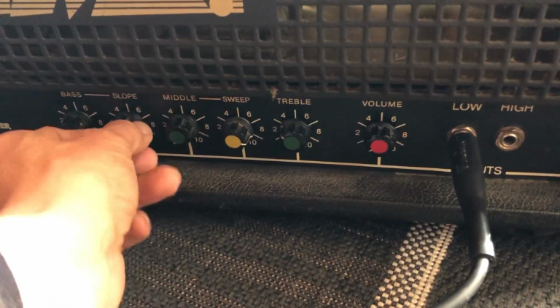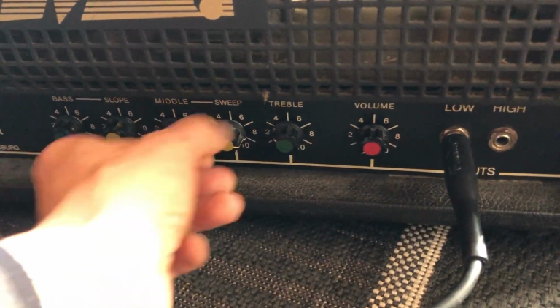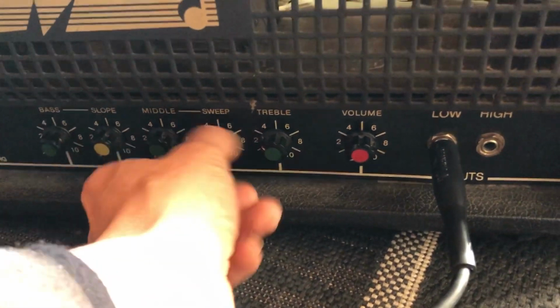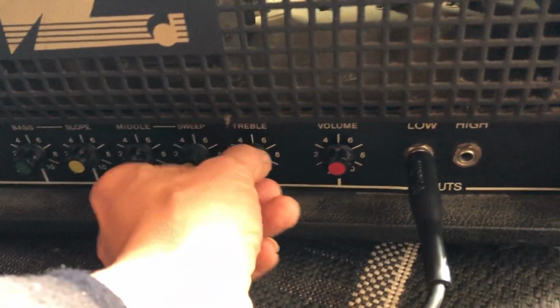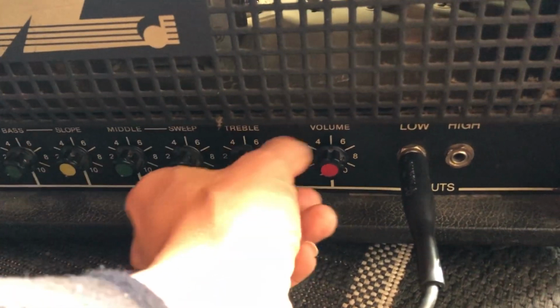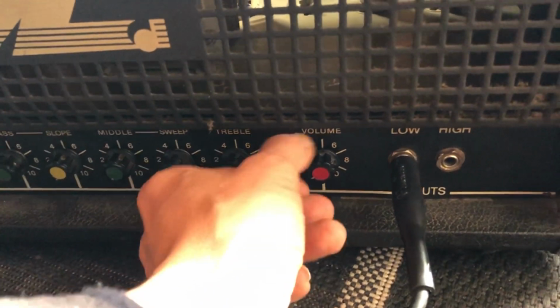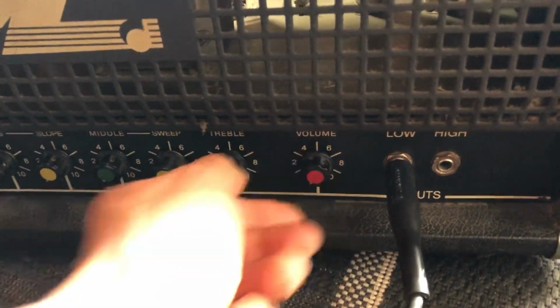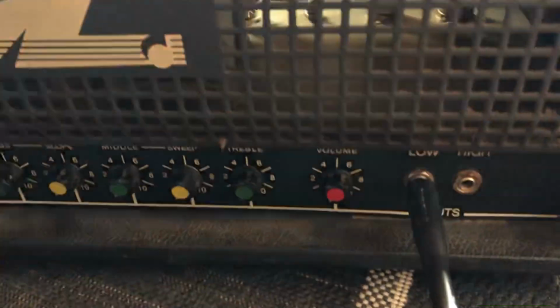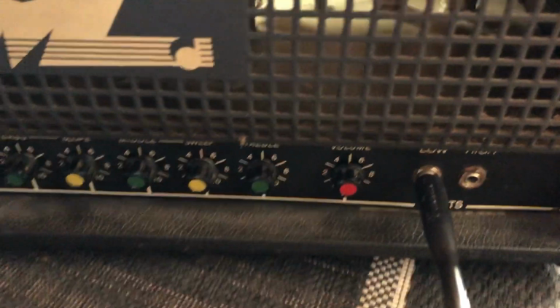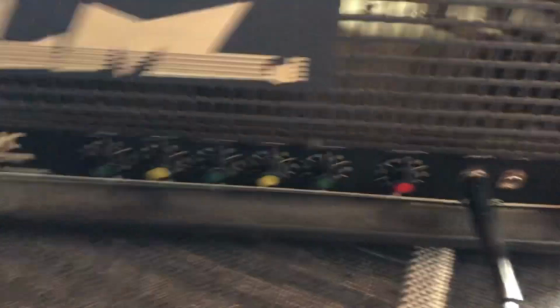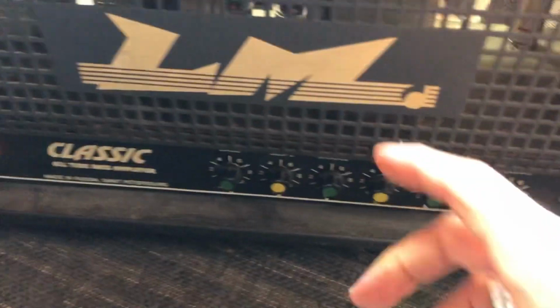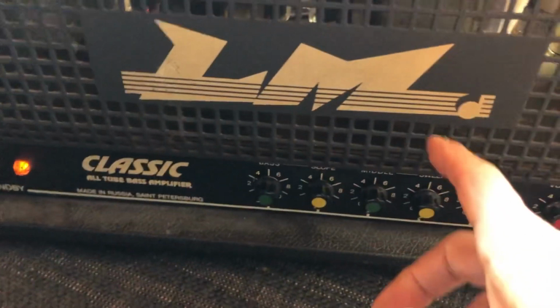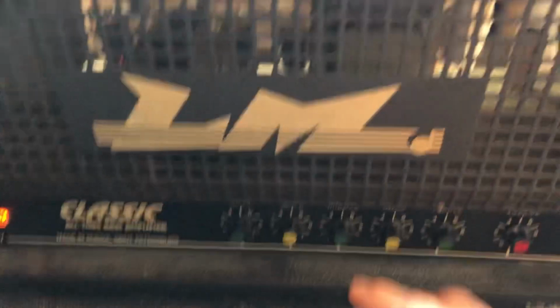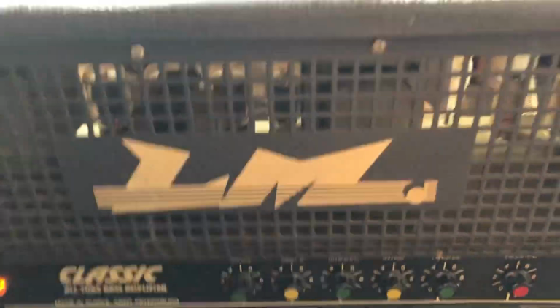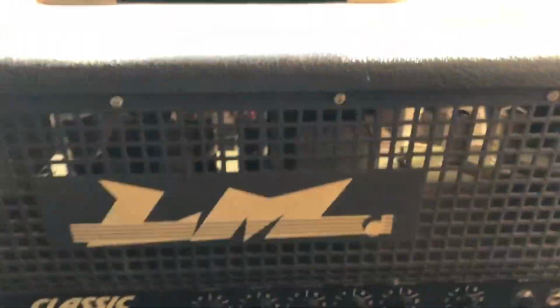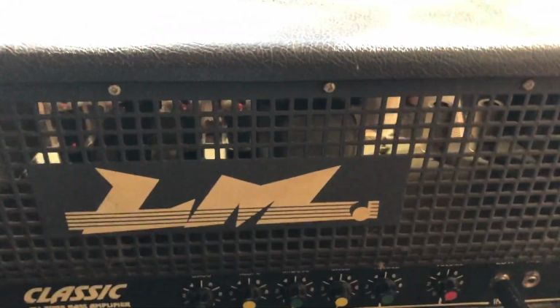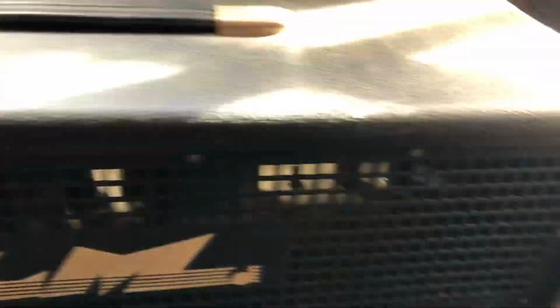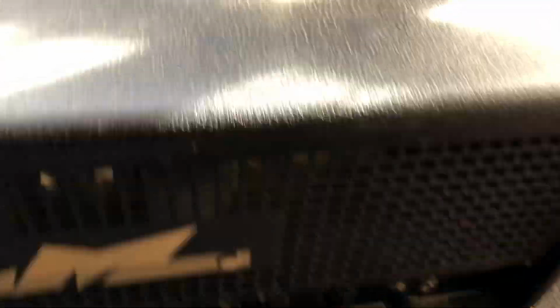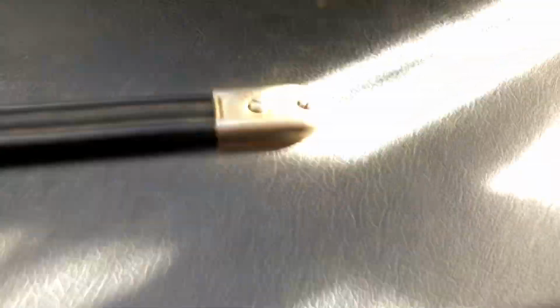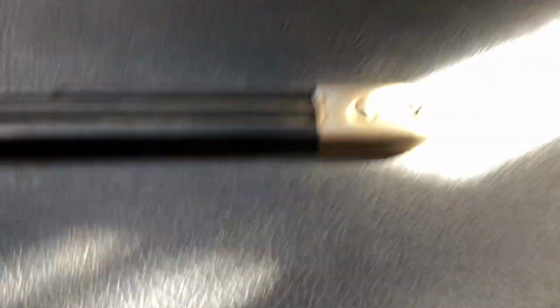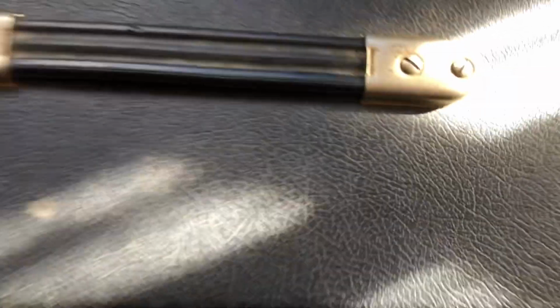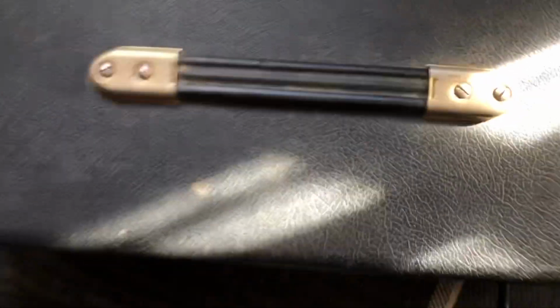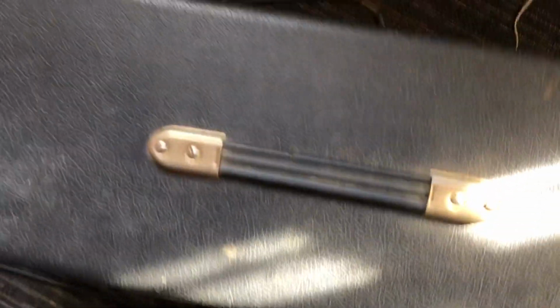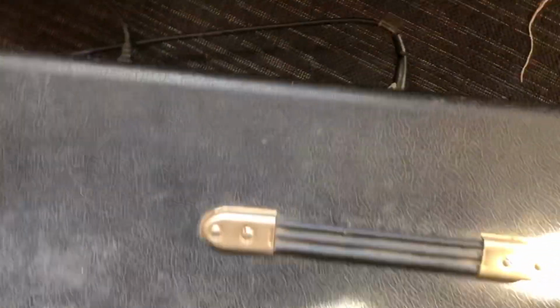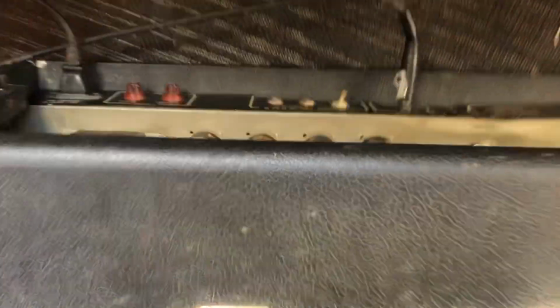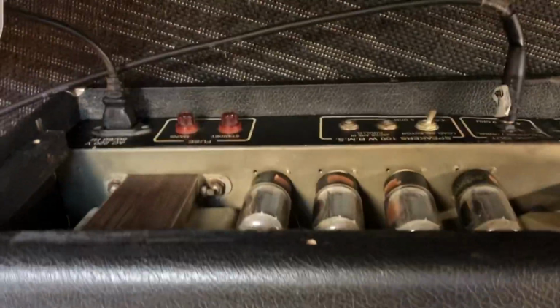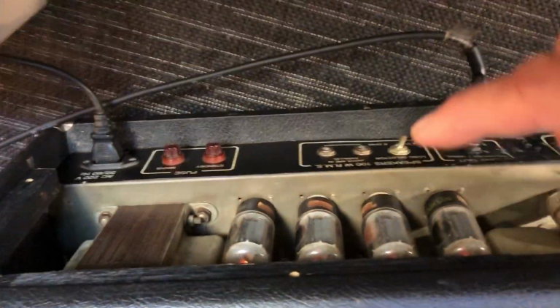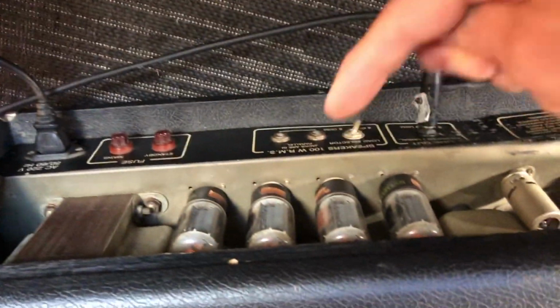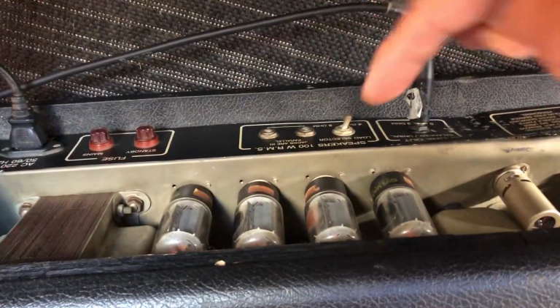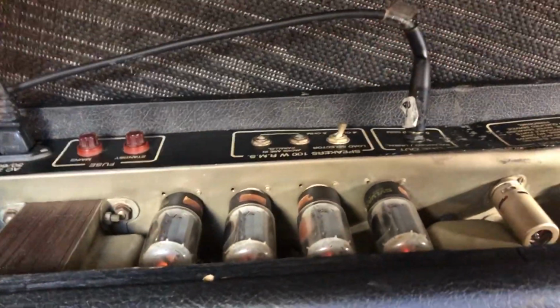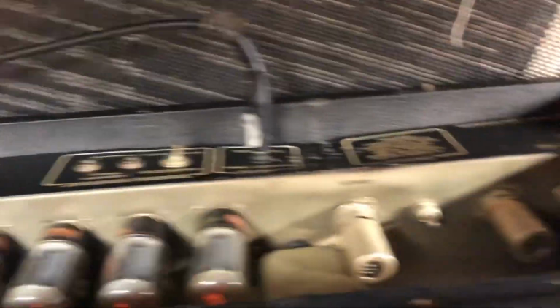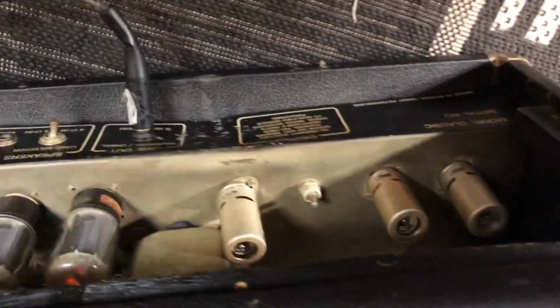It's gonna be fun with this. You could use it as a heater if you don't have one in winter, because these tubes are really, really hot.